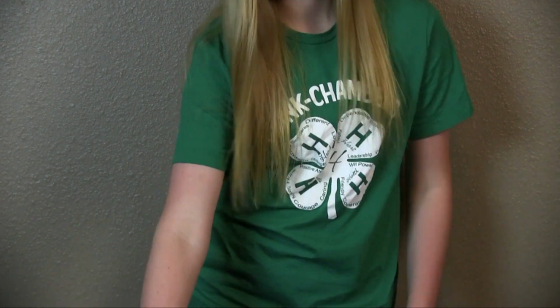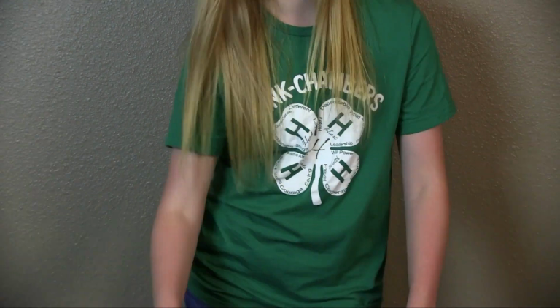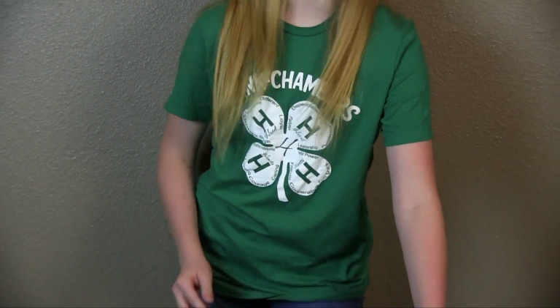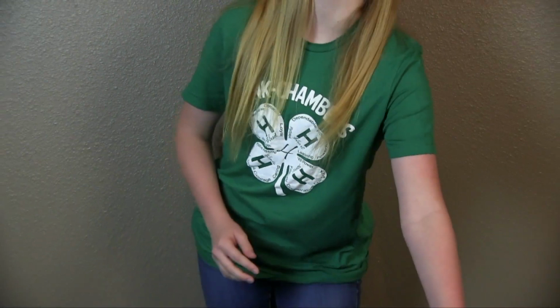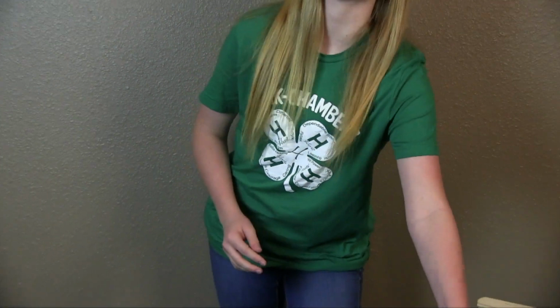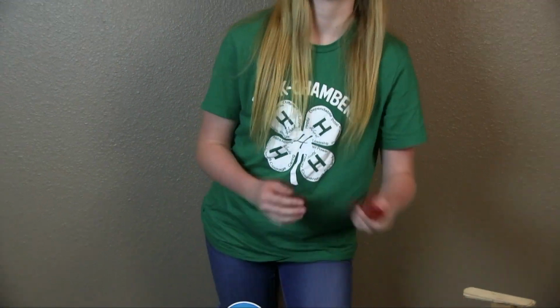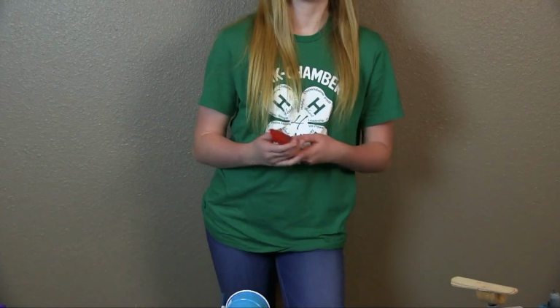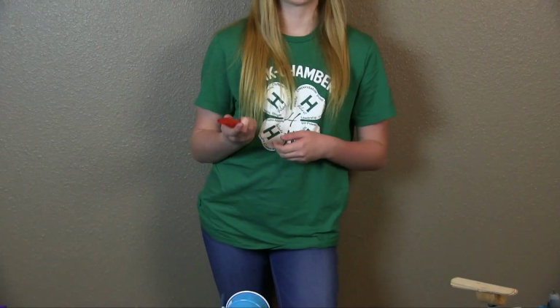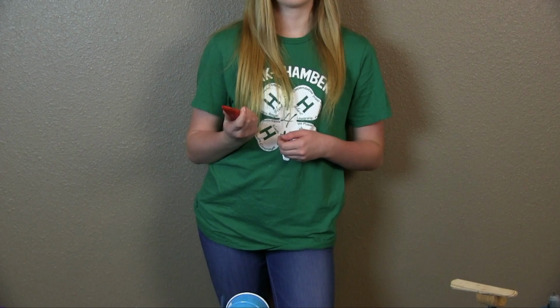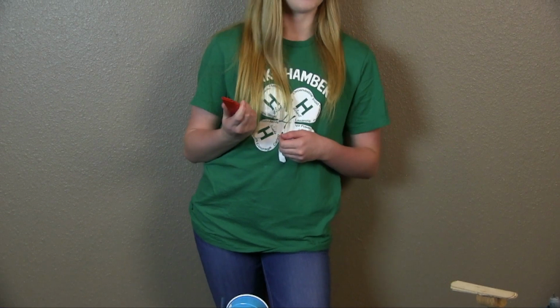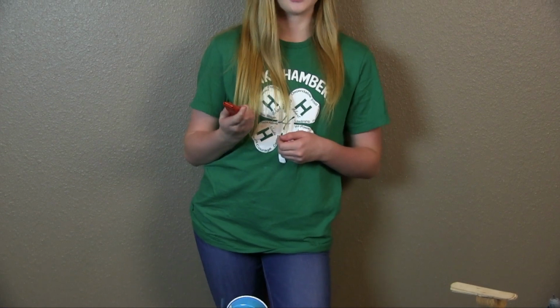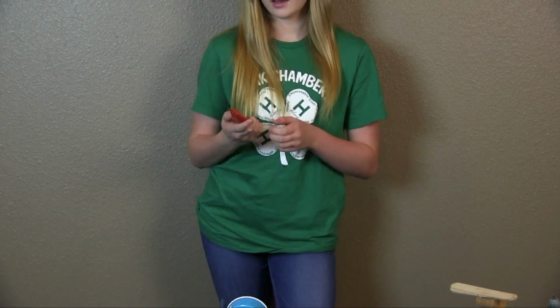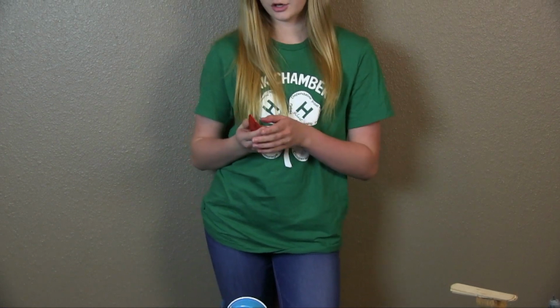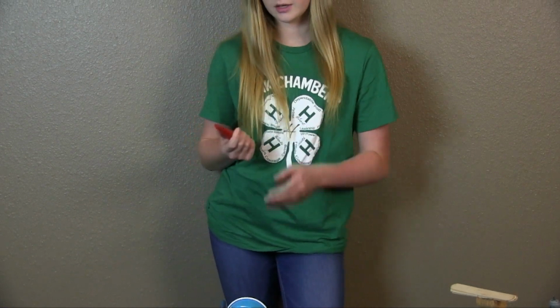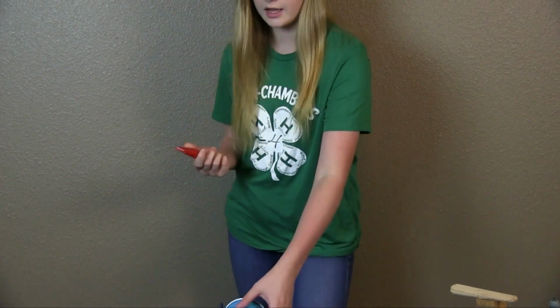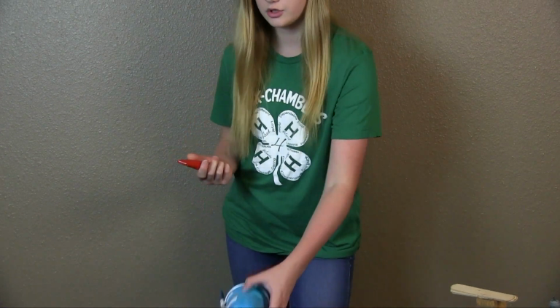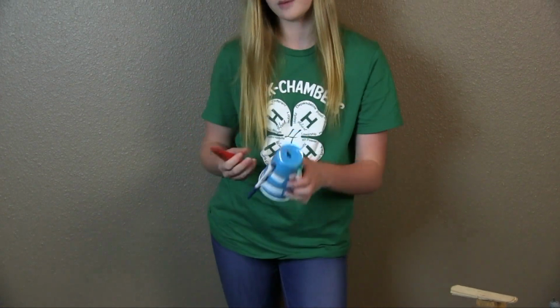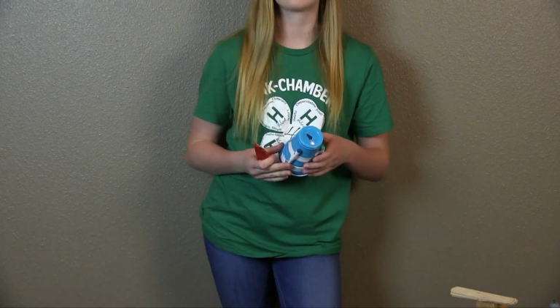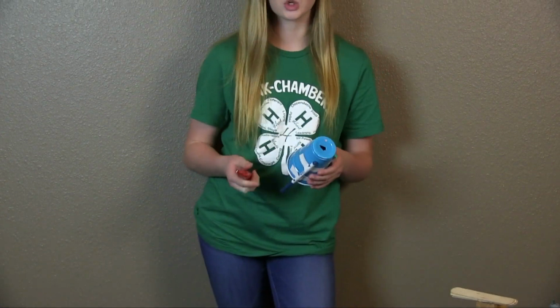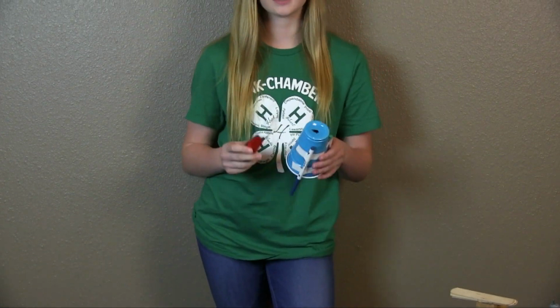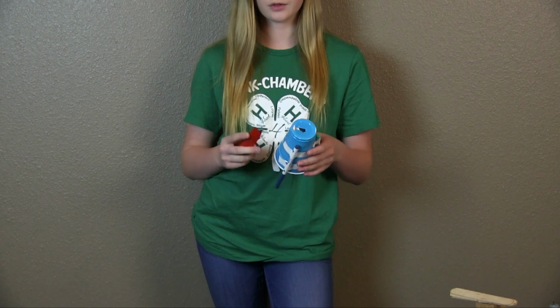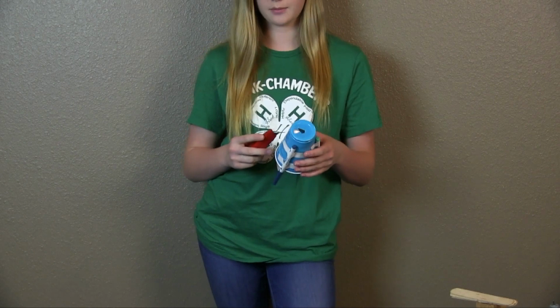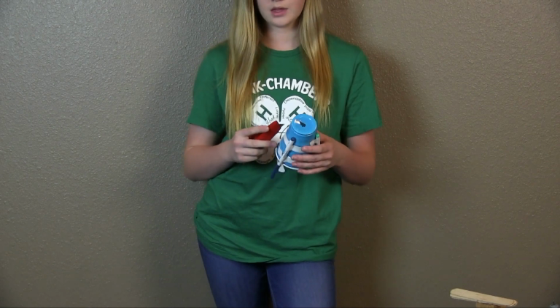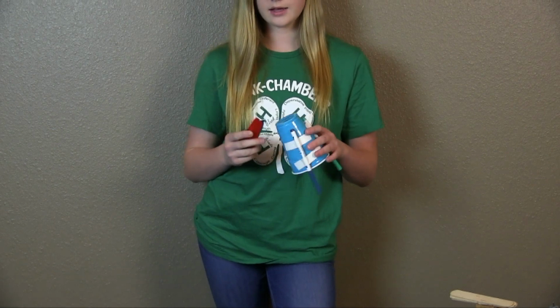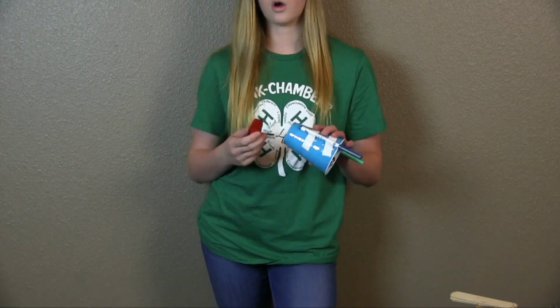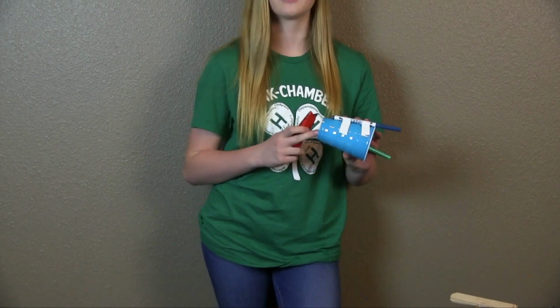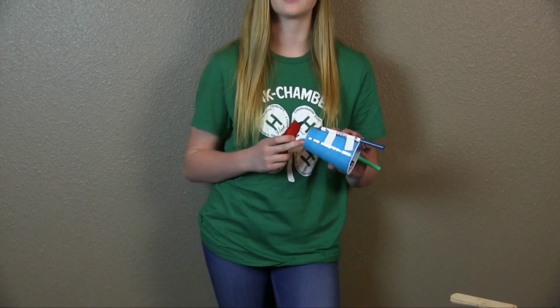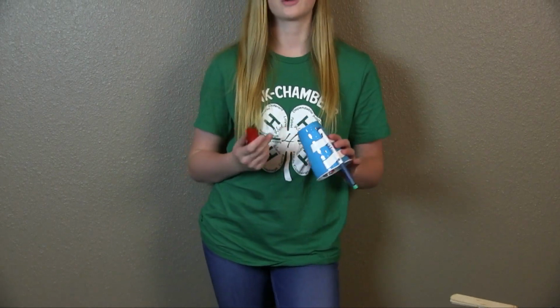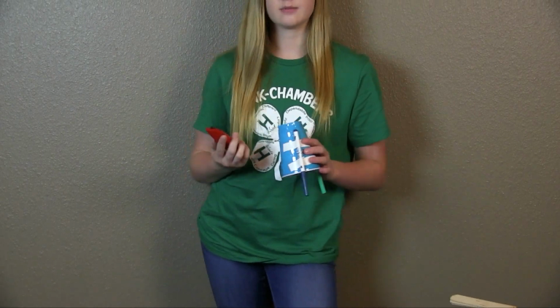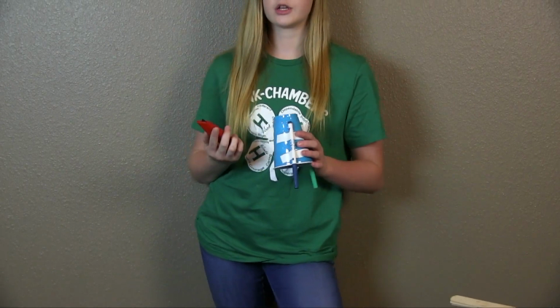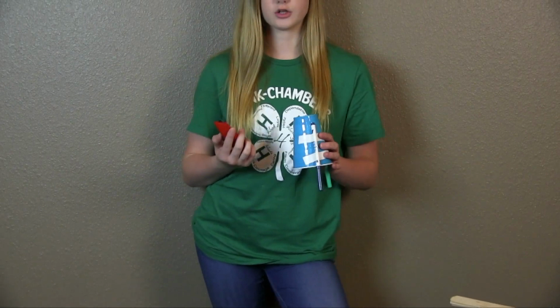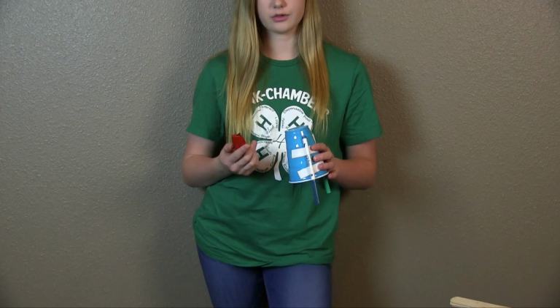Next, you're going to use your box cutter and cut two about half-an-inch holes on the side of your cup, and a hole on top of your cup where your DC motor and your wires will fit through.